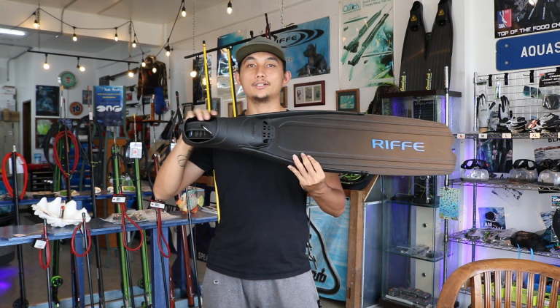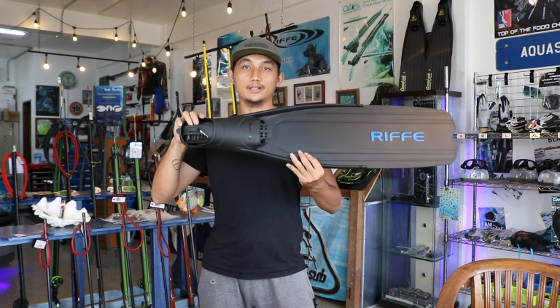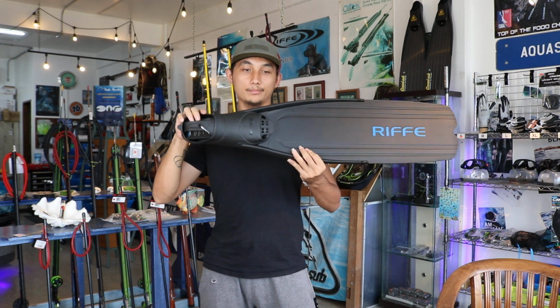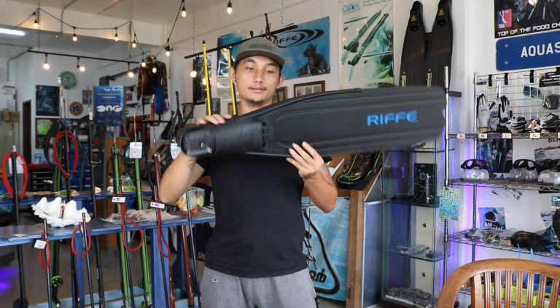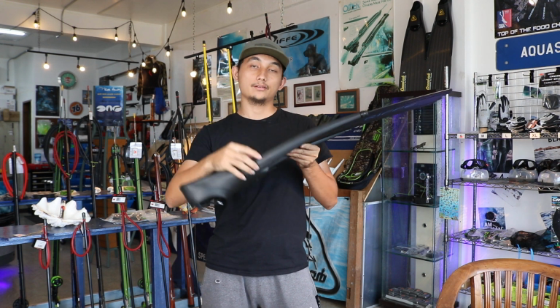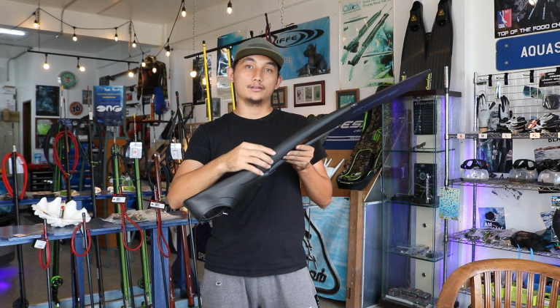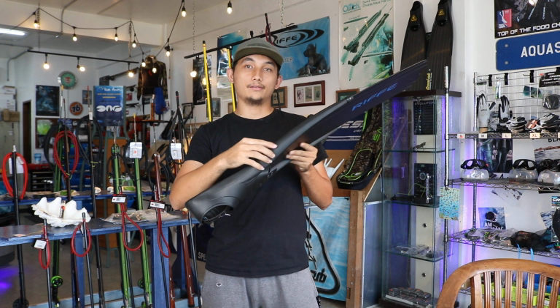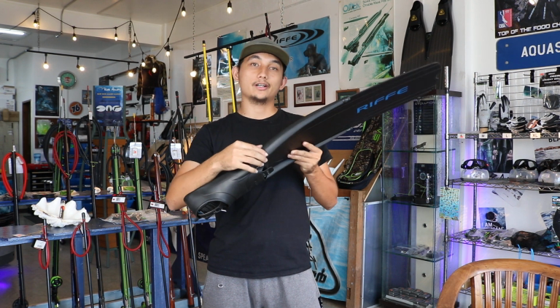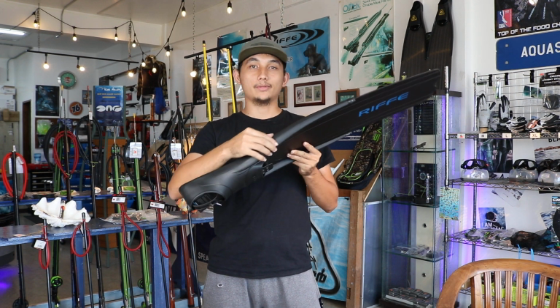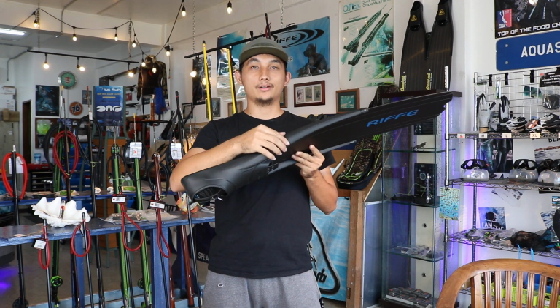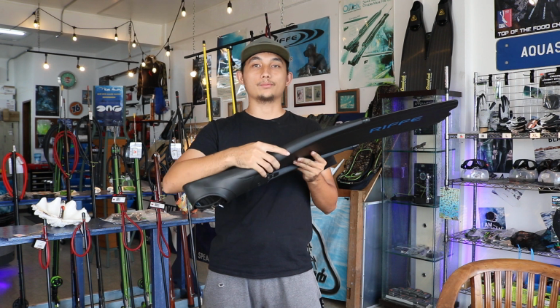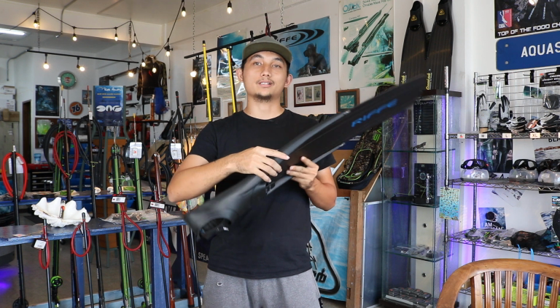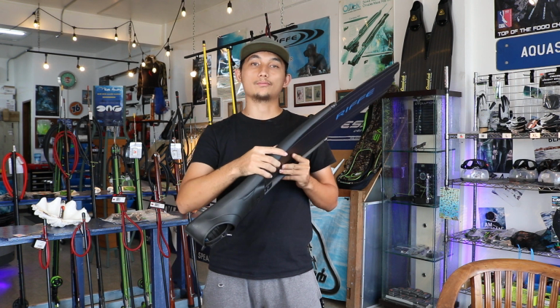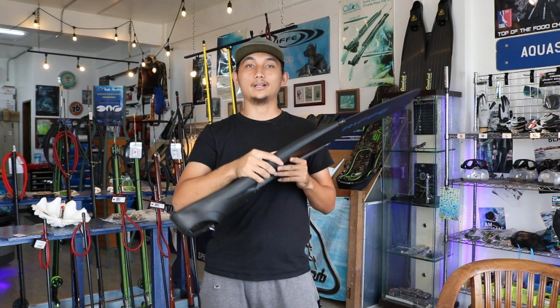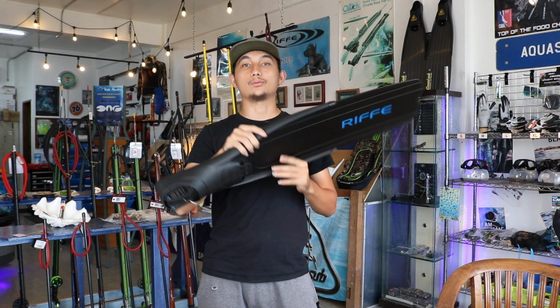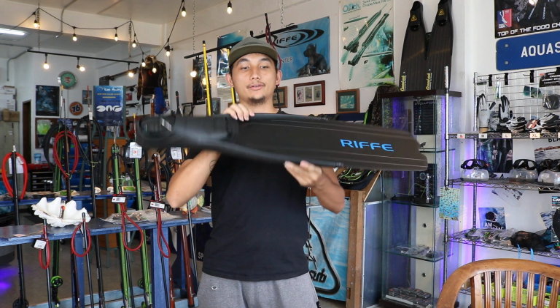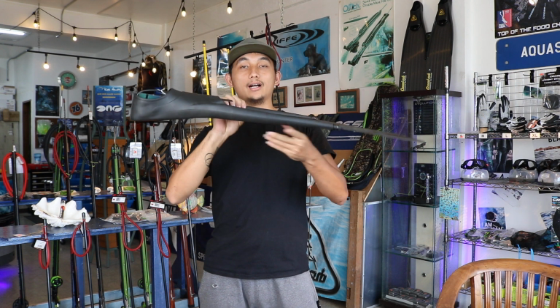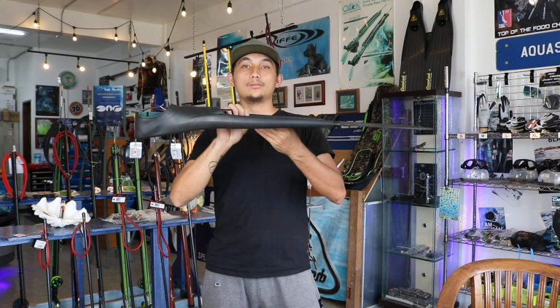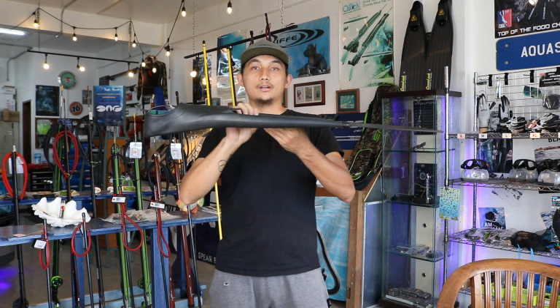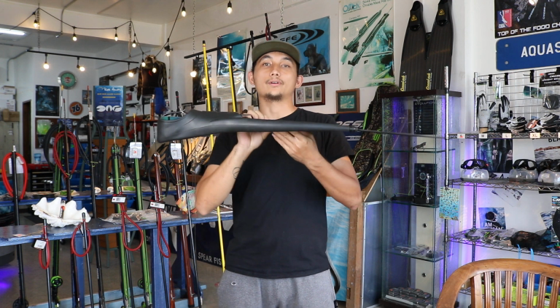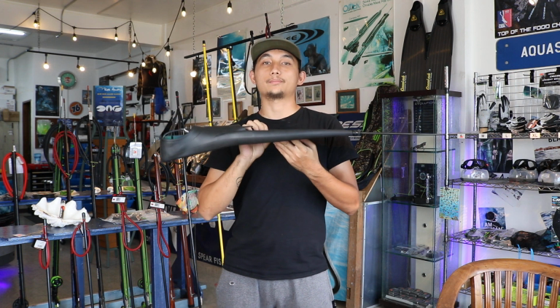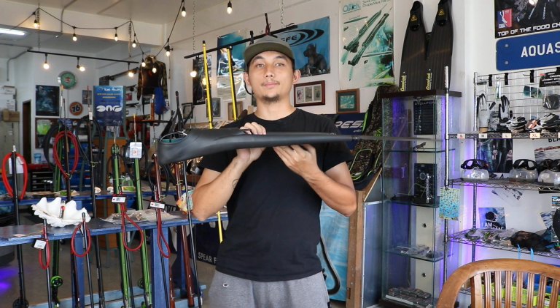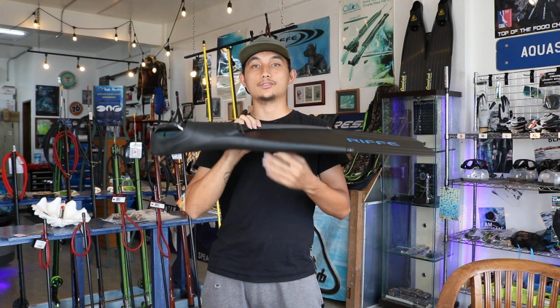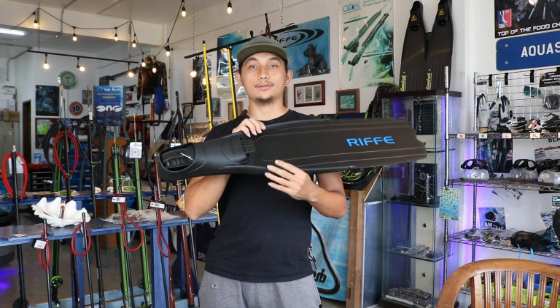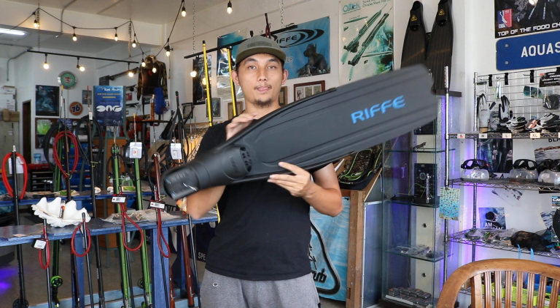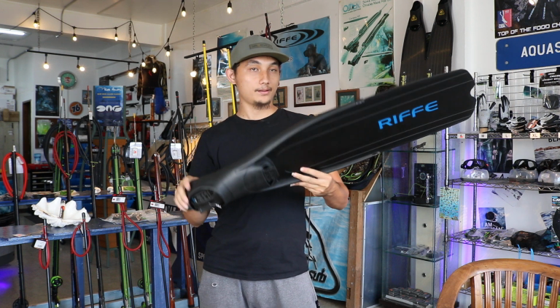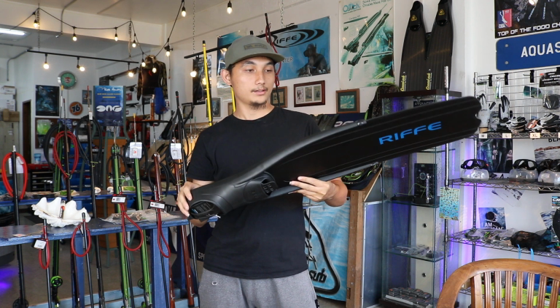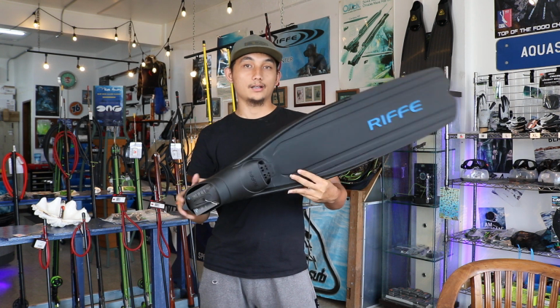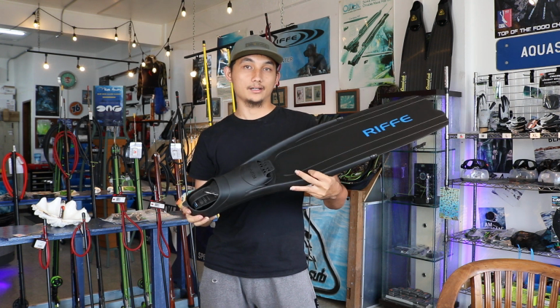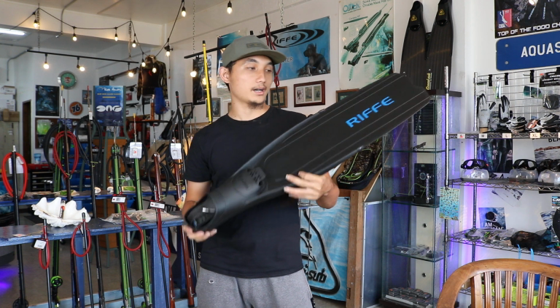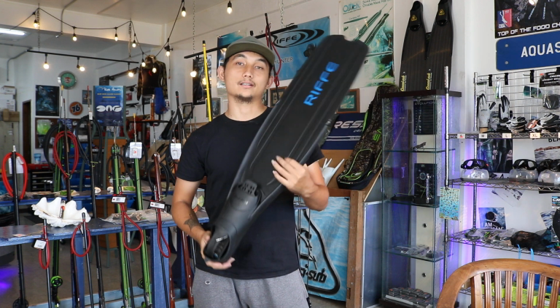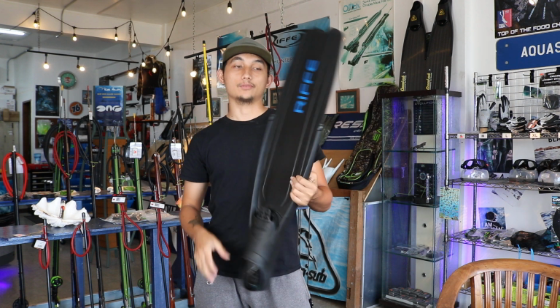The foot pocket features a trim line made of thermoplastic rubber and a 20-degree angle for the optimum power stroke. It's light and comfortable.